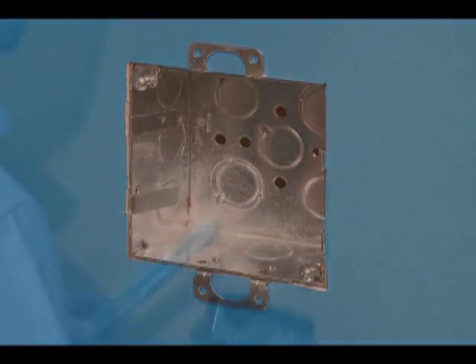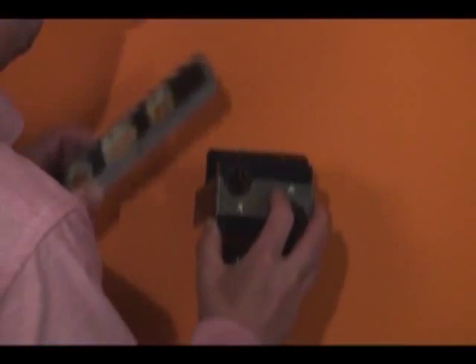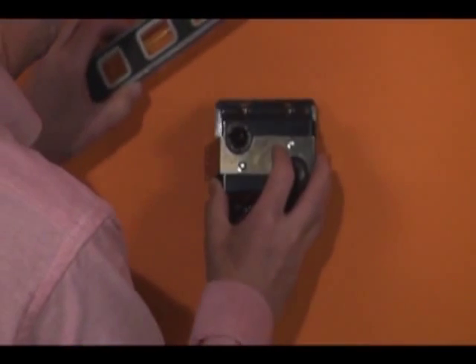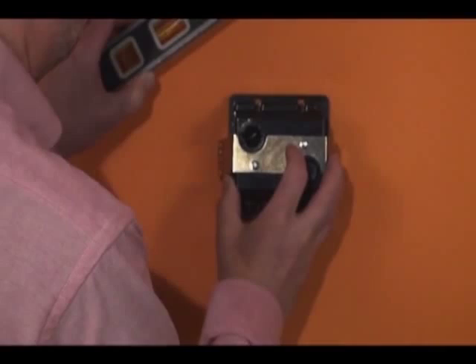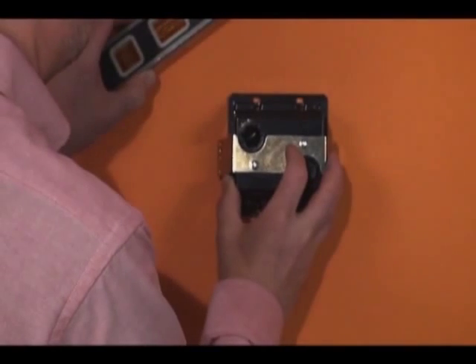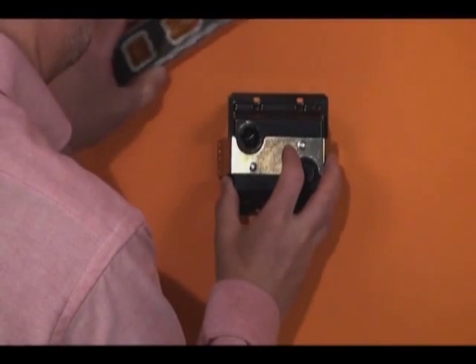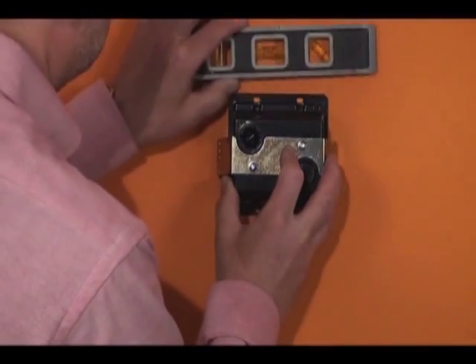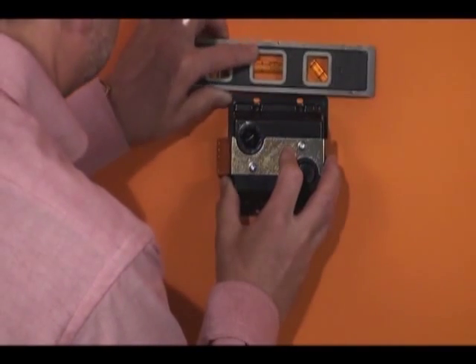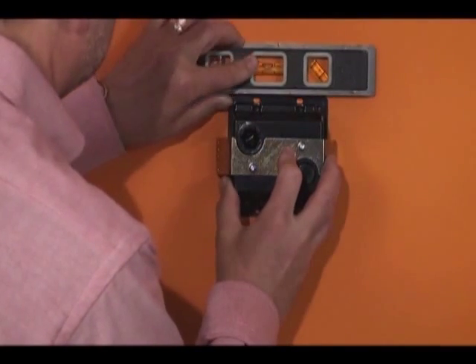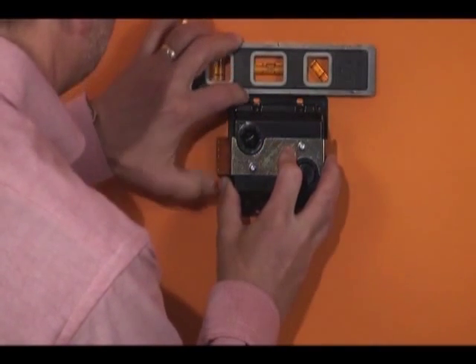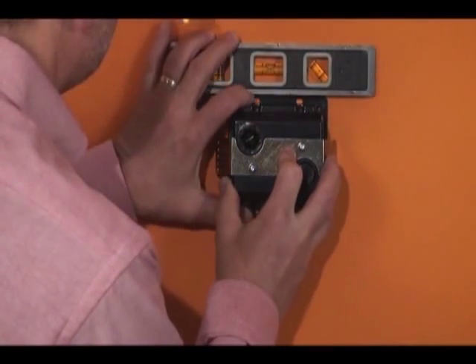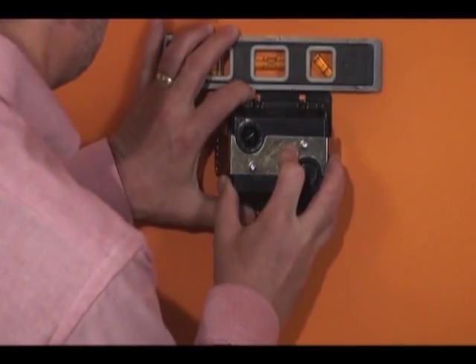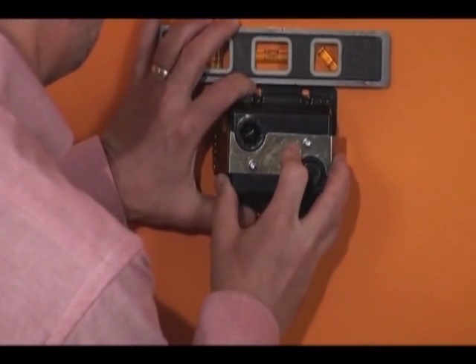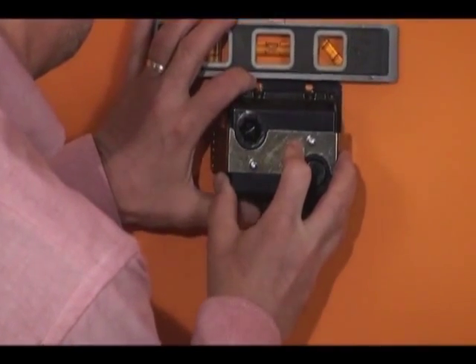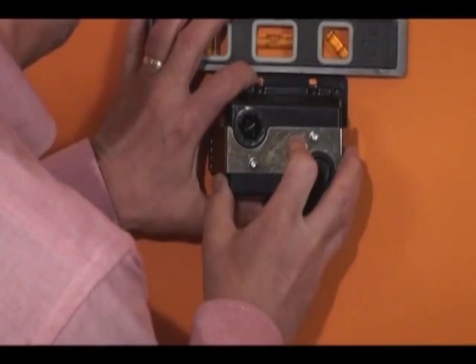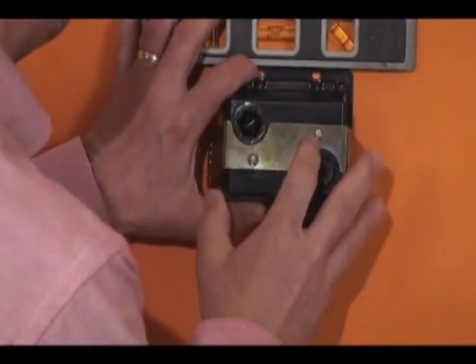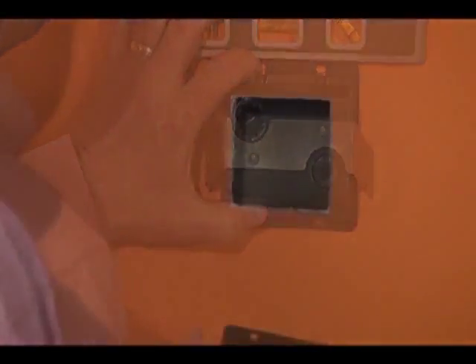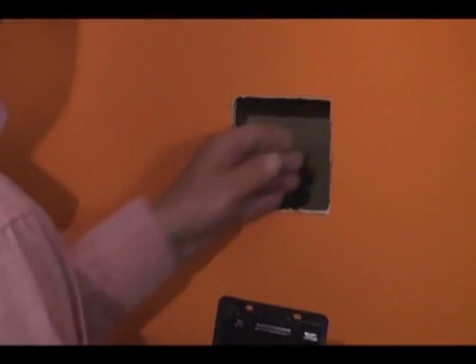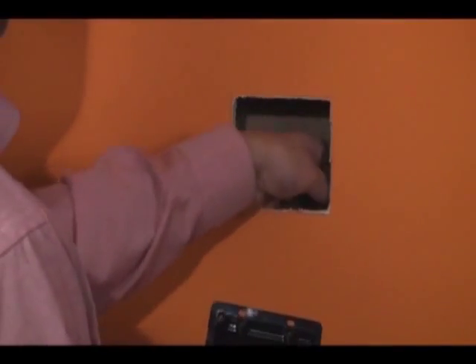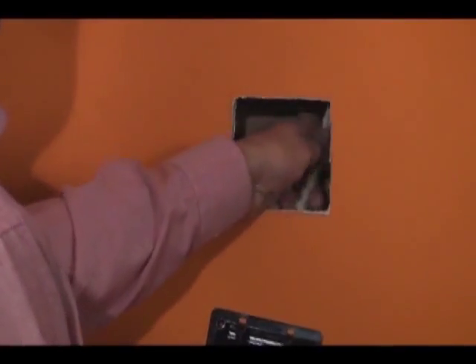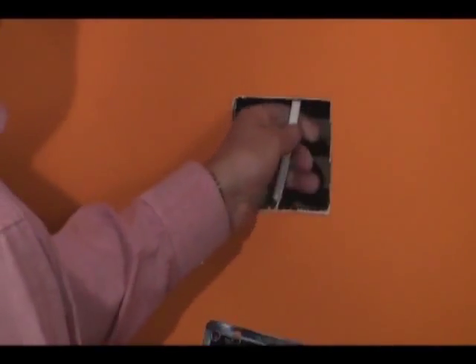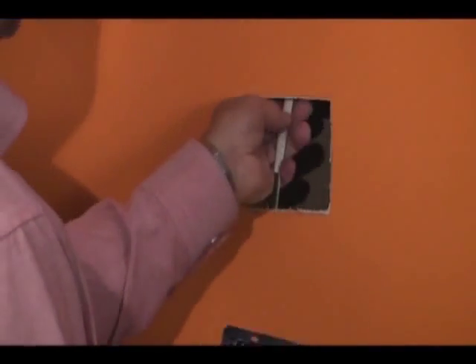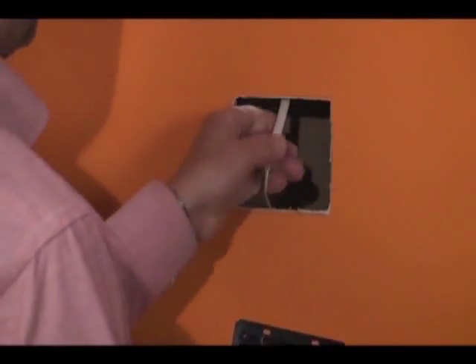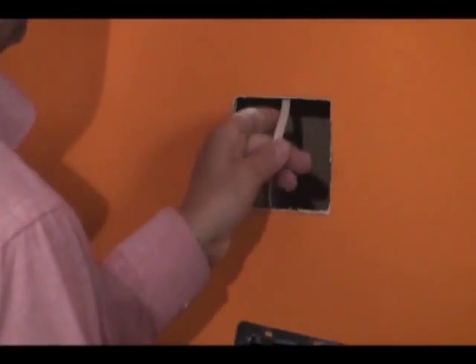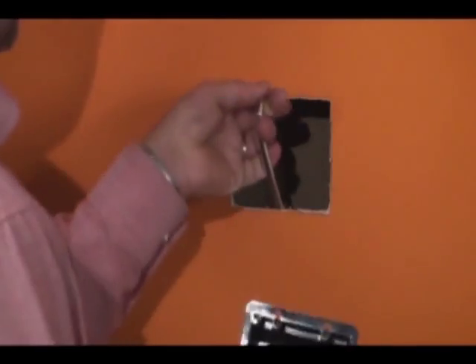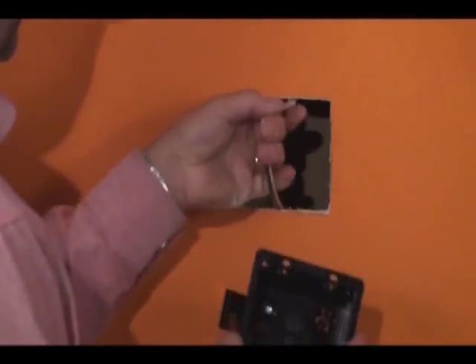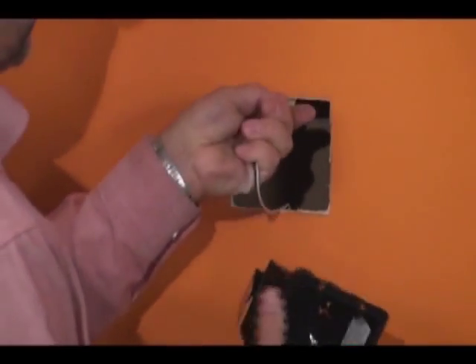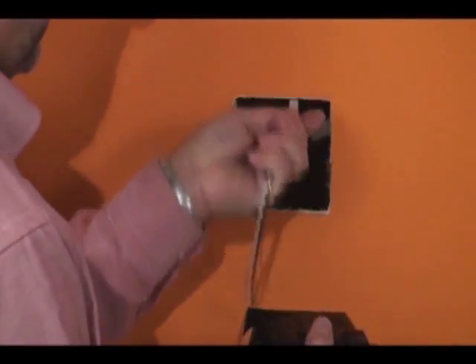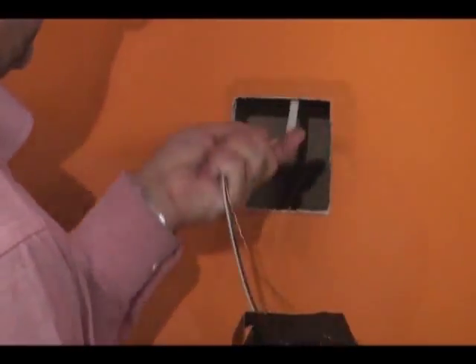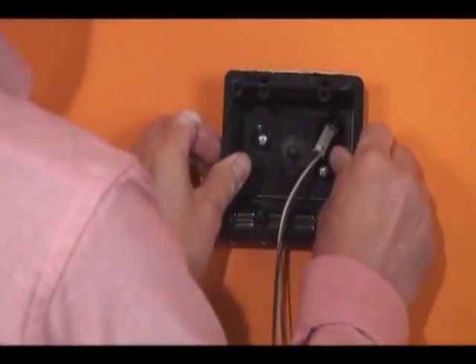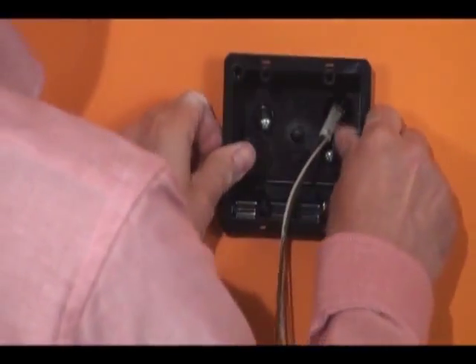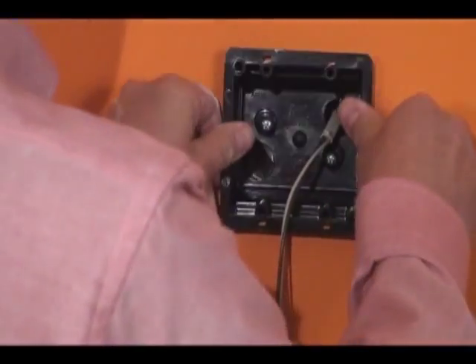Installation is quick and easy. Determine the box location, level, and cut a 4 by 3 and 7/8 inch hole, then pull the cable and push it through the connector.